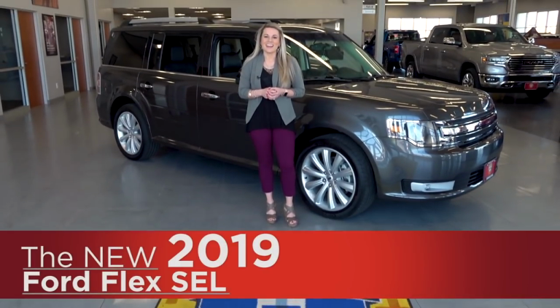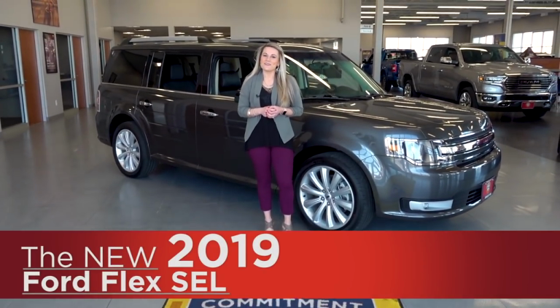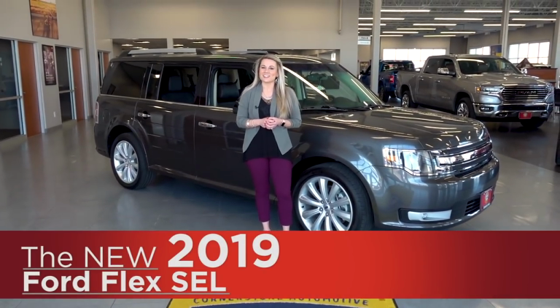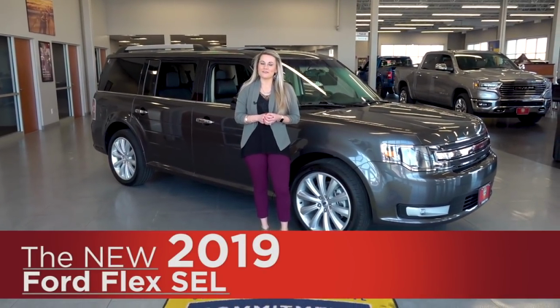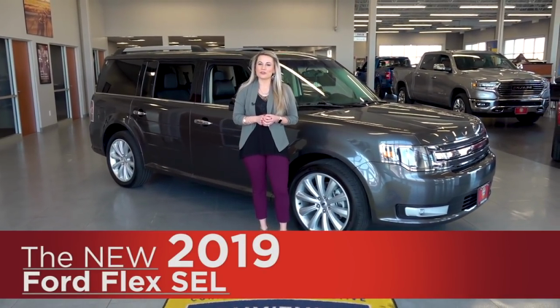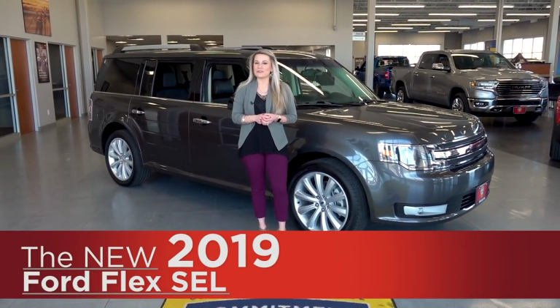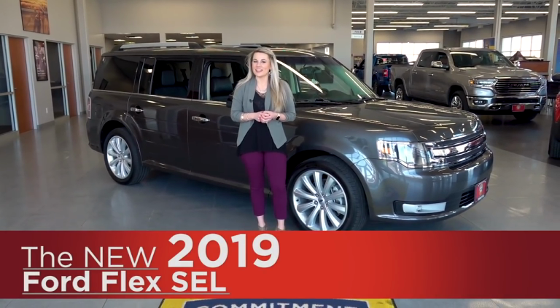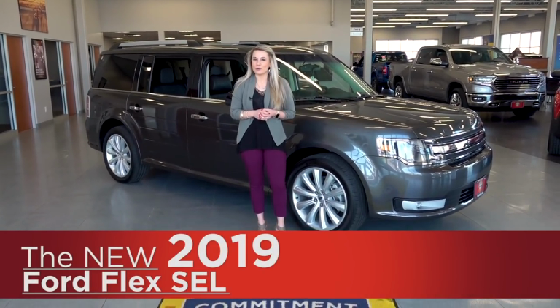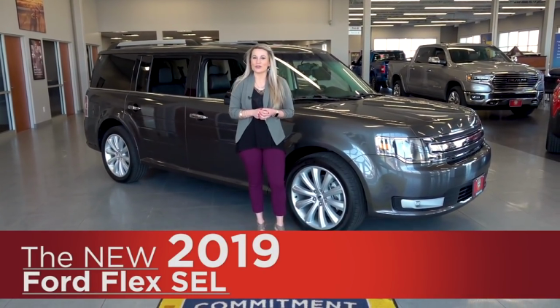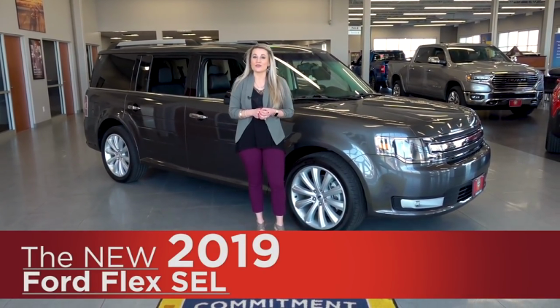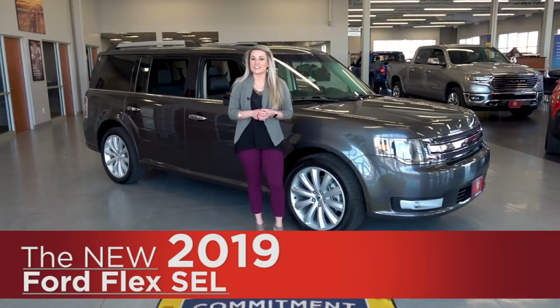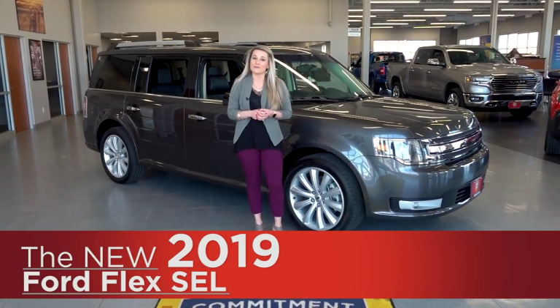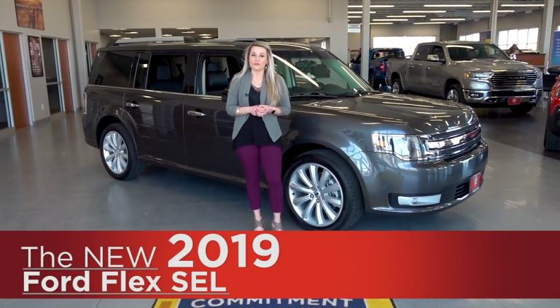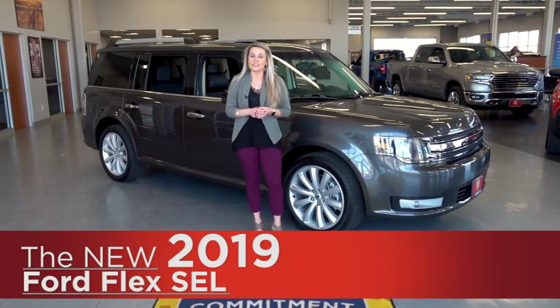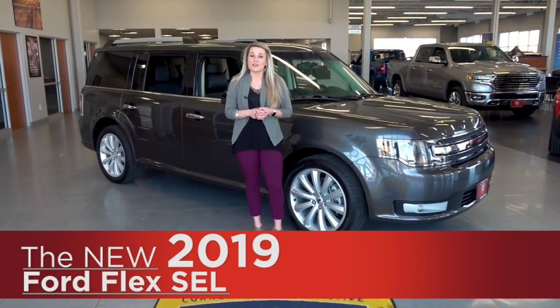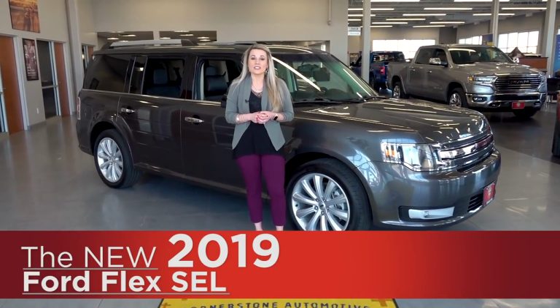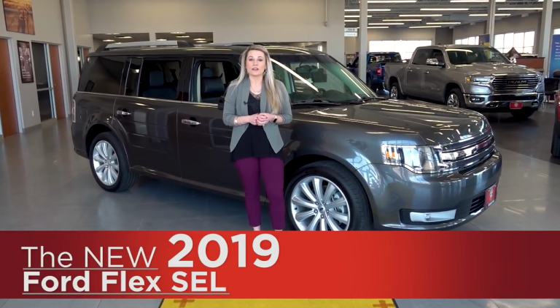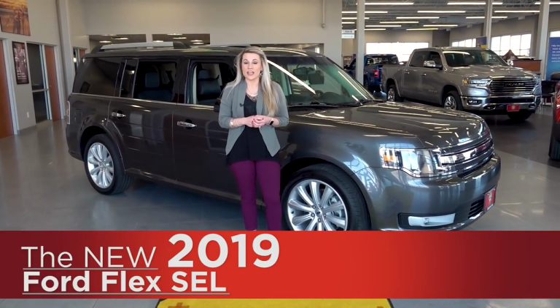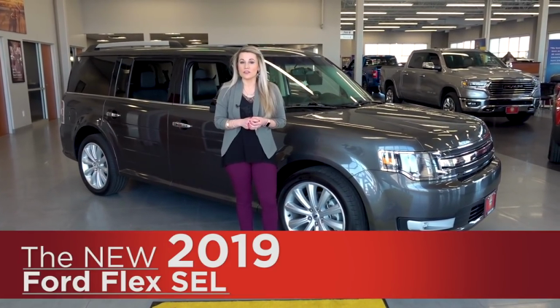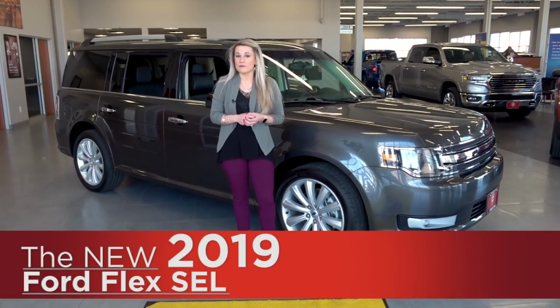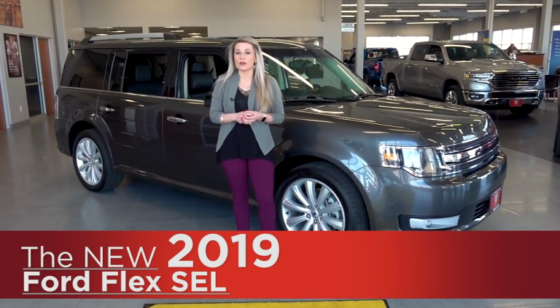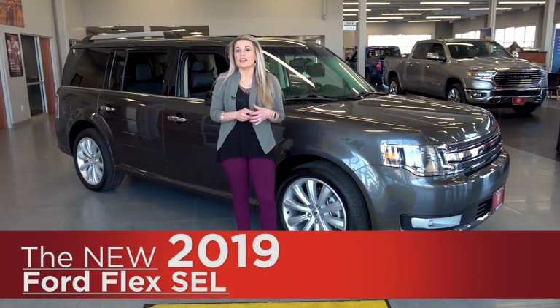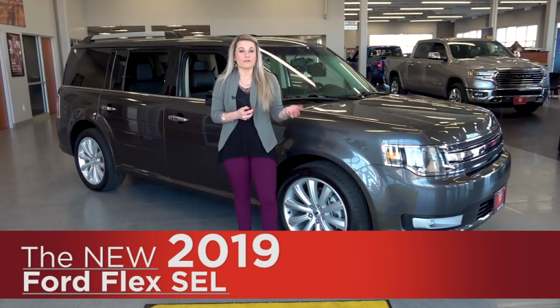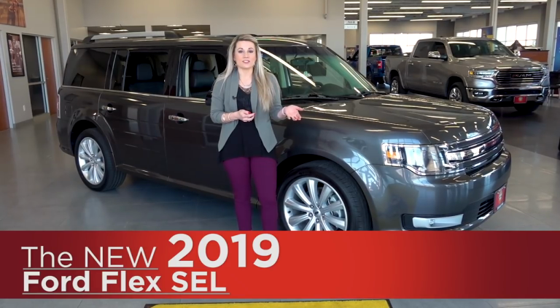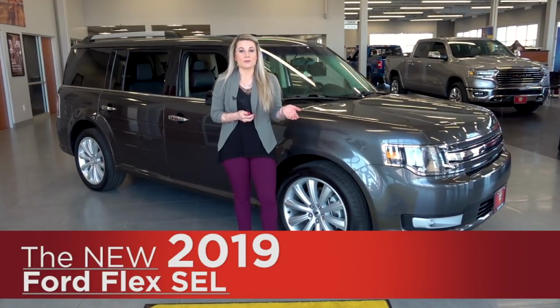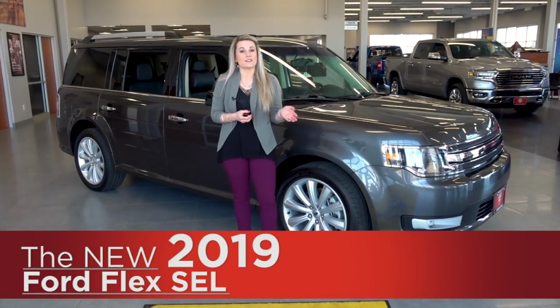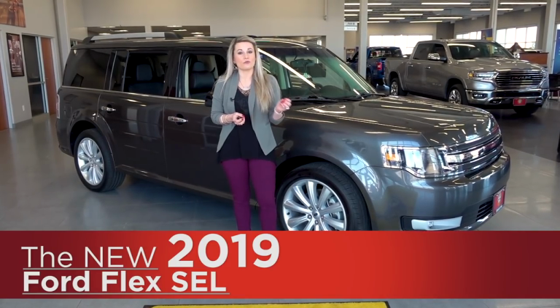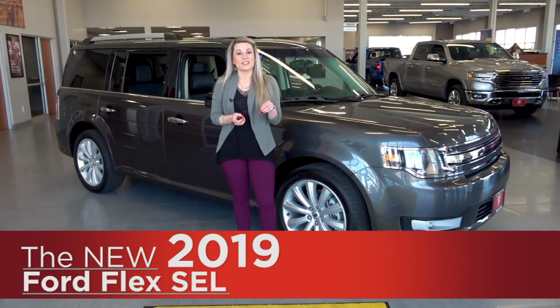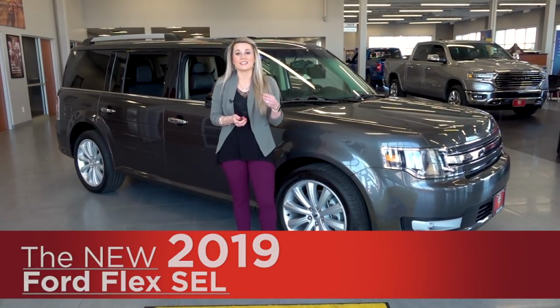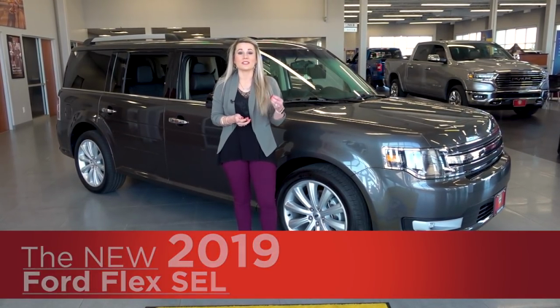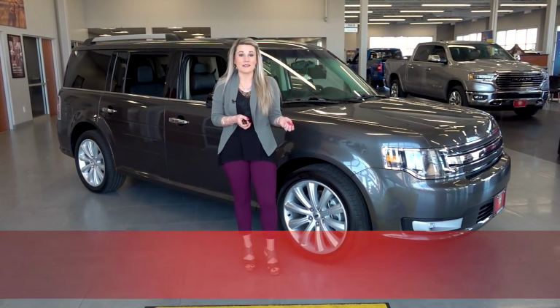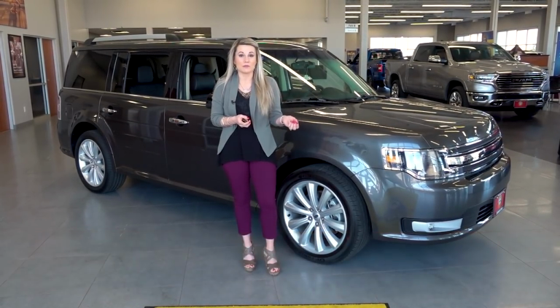Hey everyone, it's Angela here from Cornerstone Auto and today I'm going to show you the 2019 Ford Flex. The Flex is part of the SUV lineup for Ford and it's one of those SUVs that provides third row seating and has seating for up to seven people.